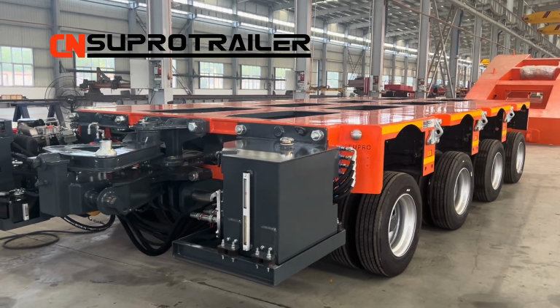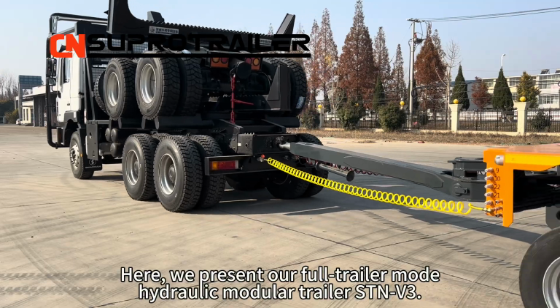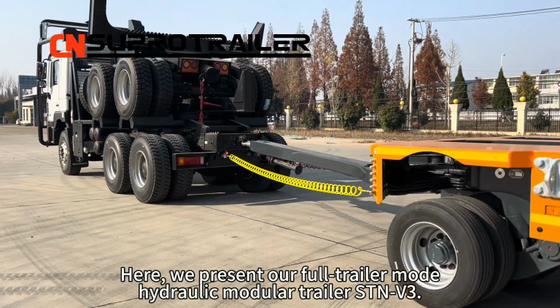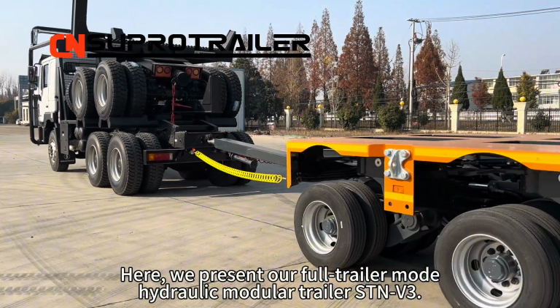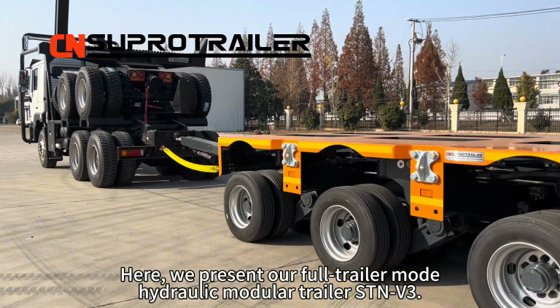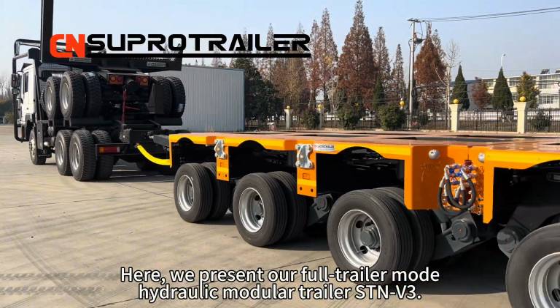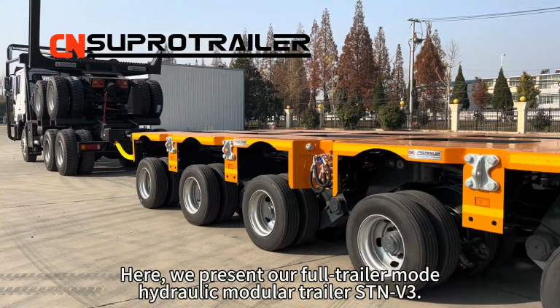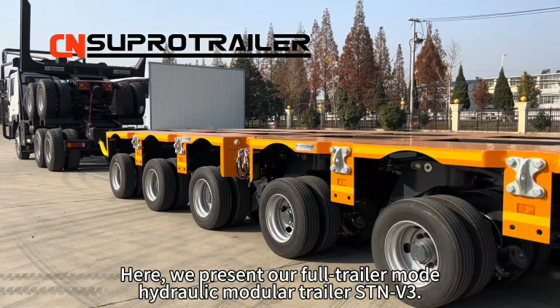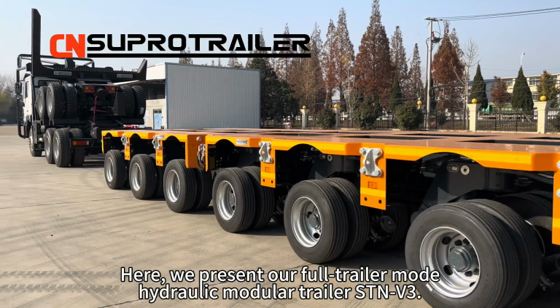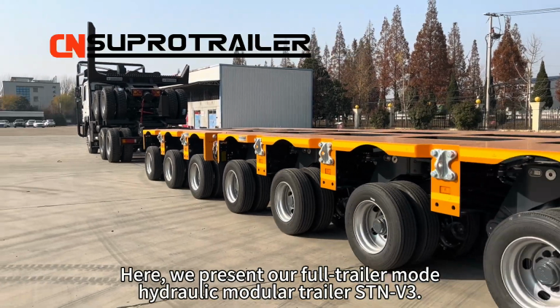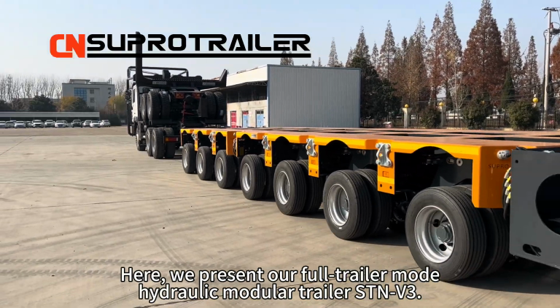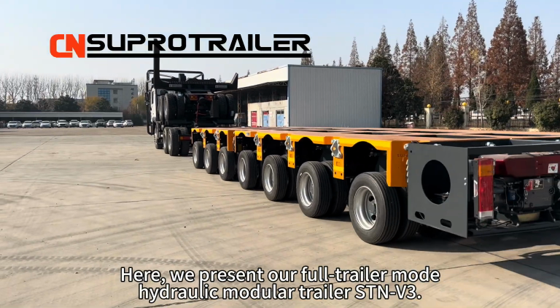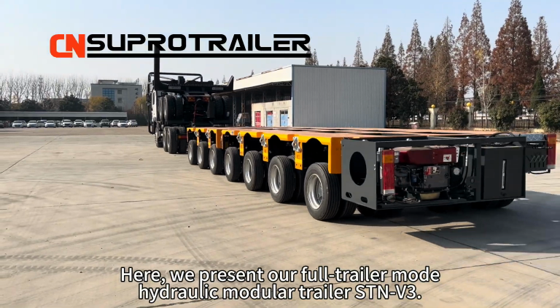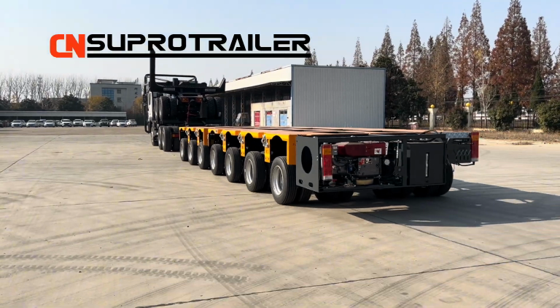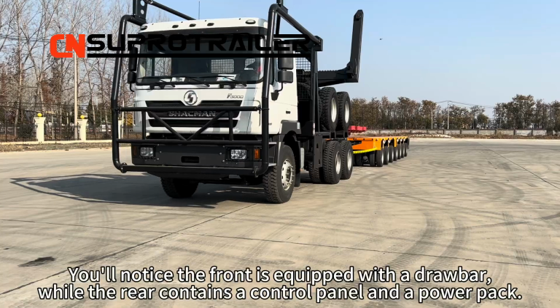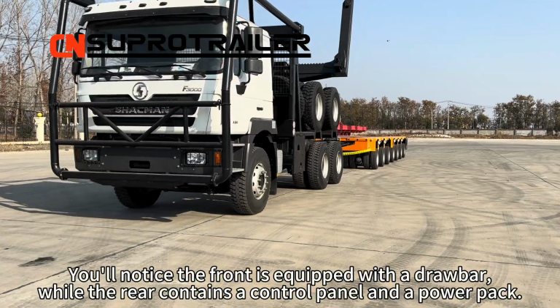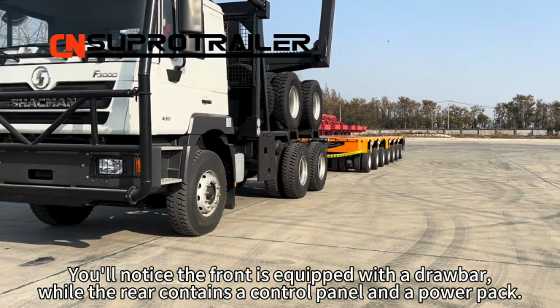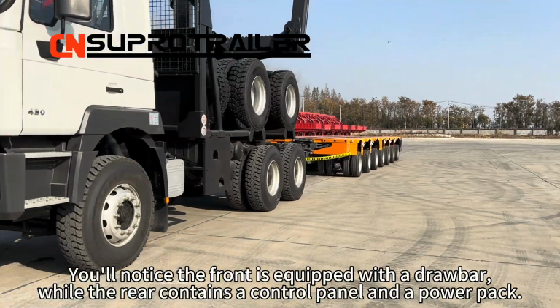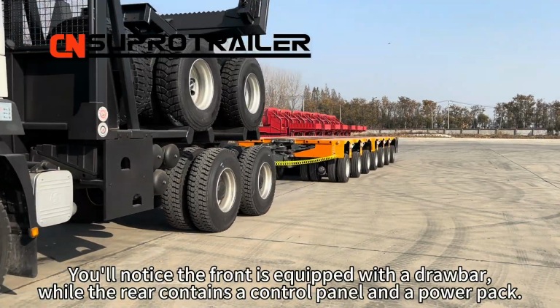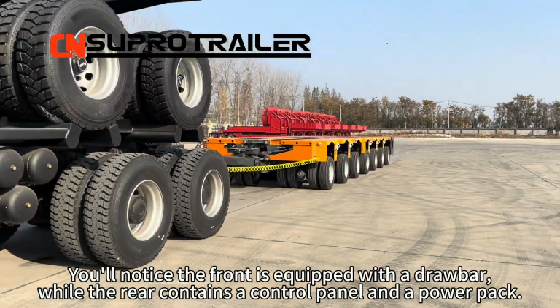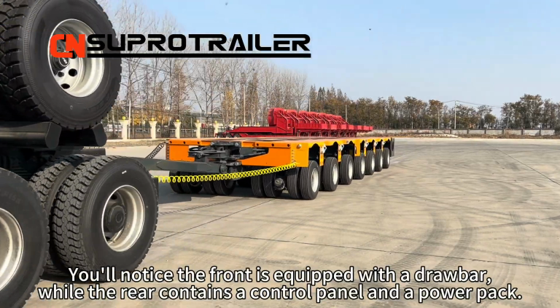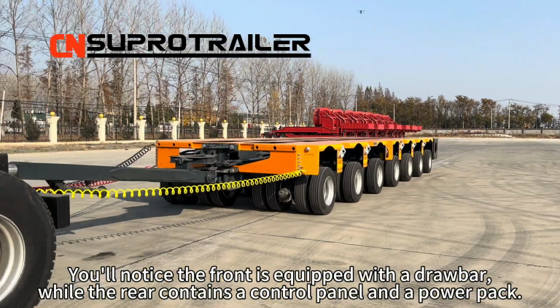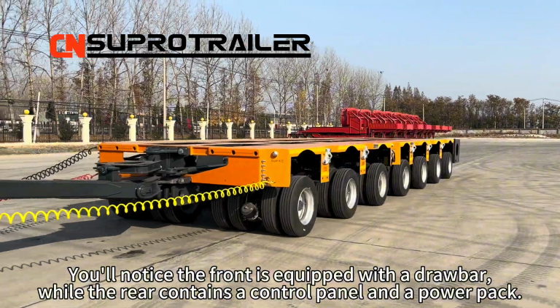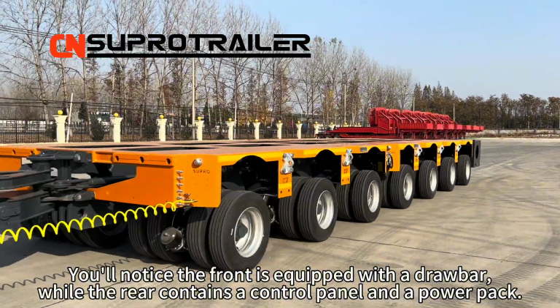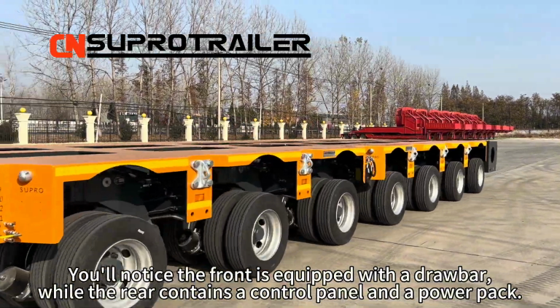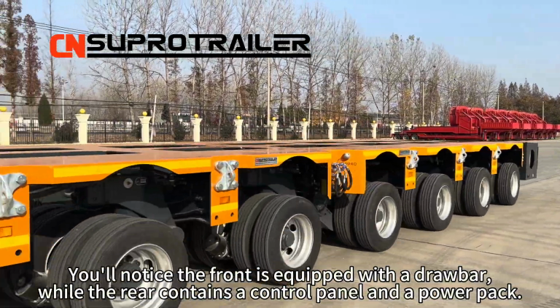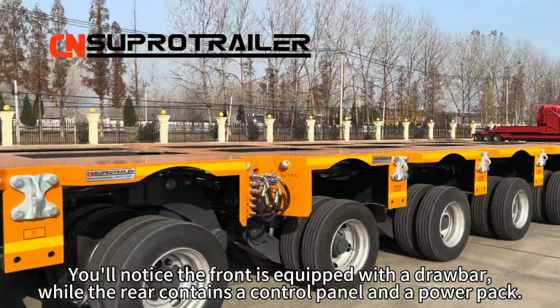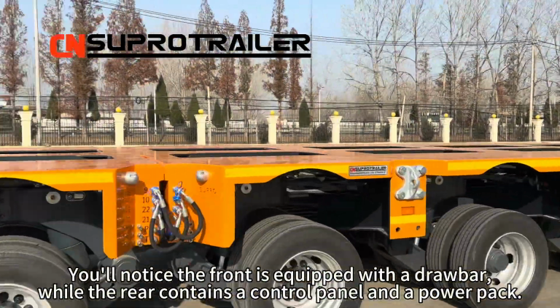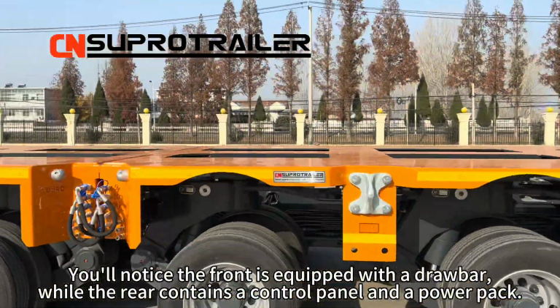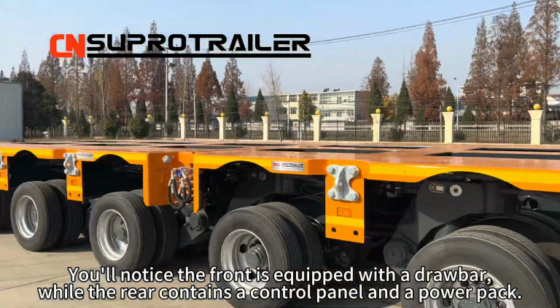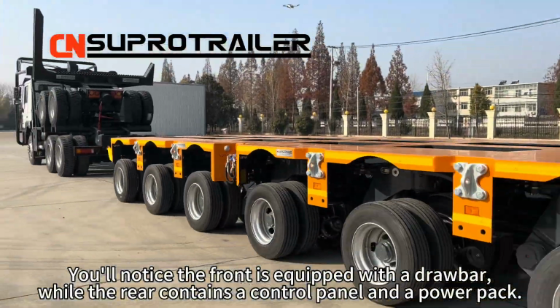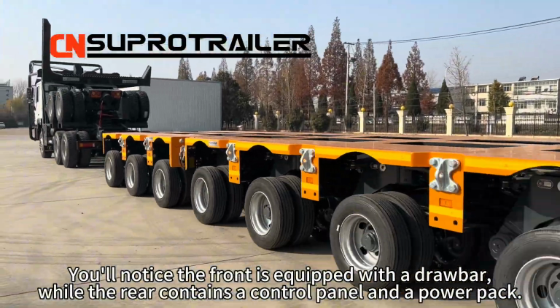Here, we present our 4-trailer mode hydraulic module trailer STMV3. You will notice the front is equipped with a drawbar, while the rail contains a control panel and a power pack.